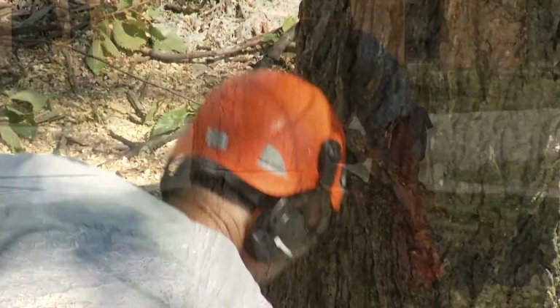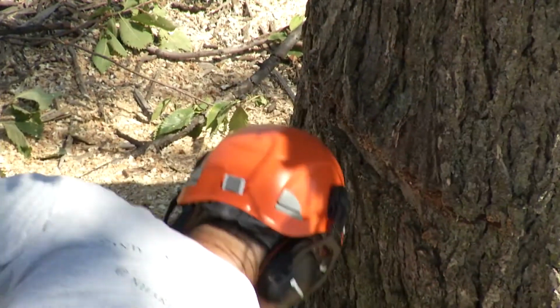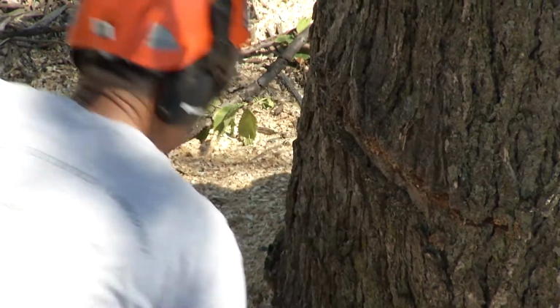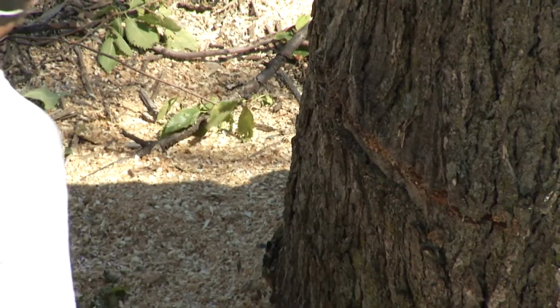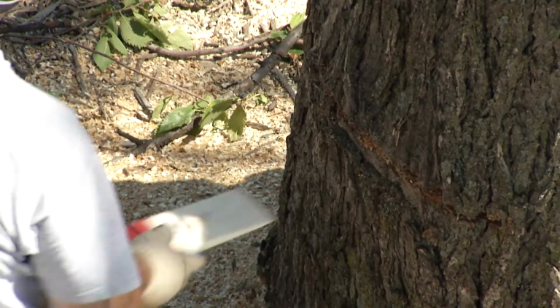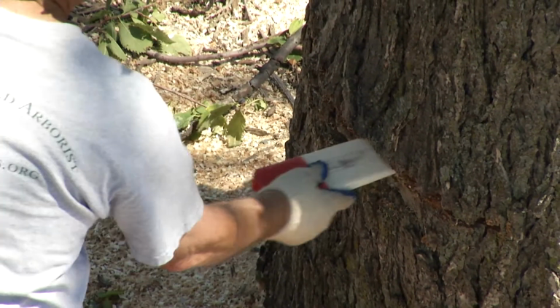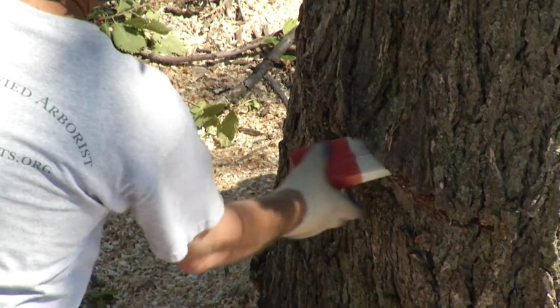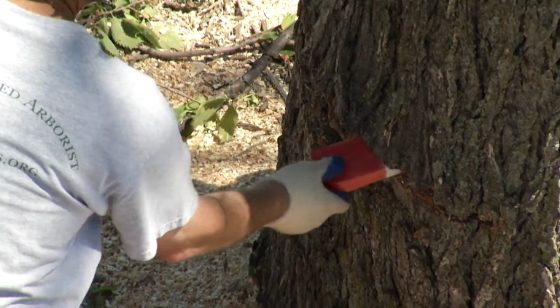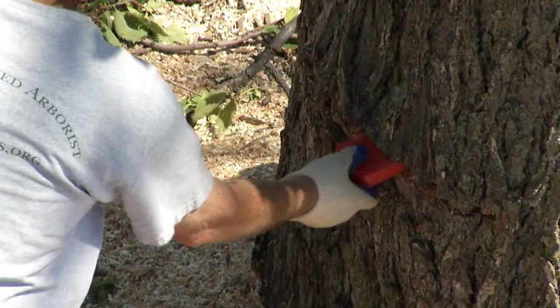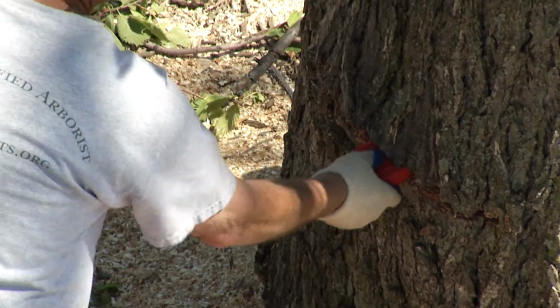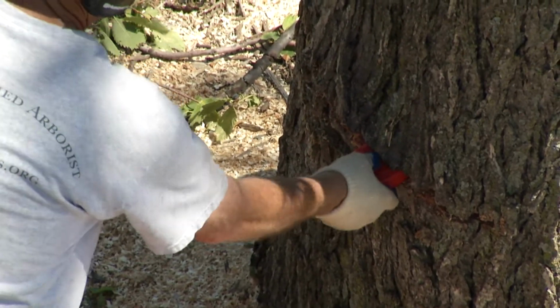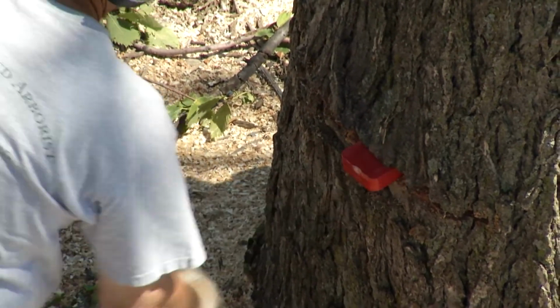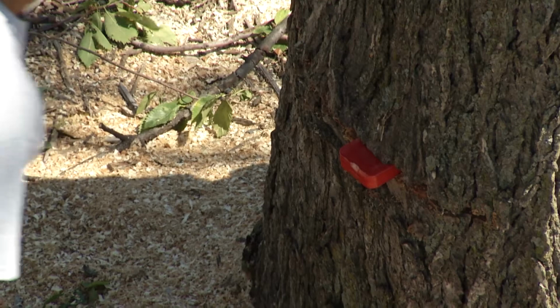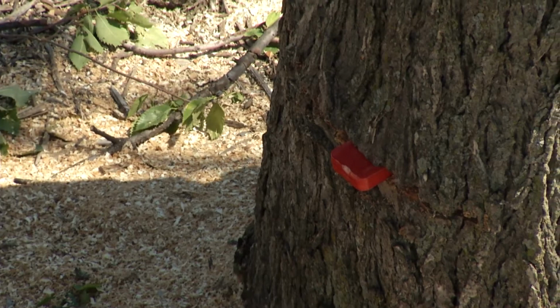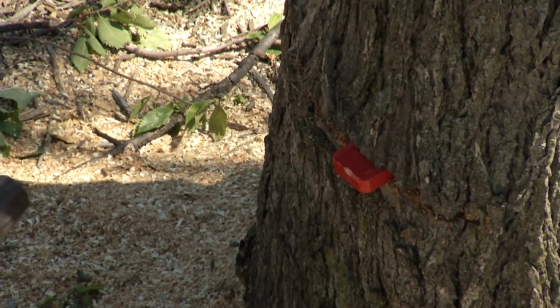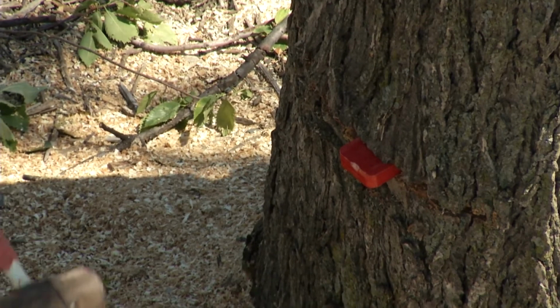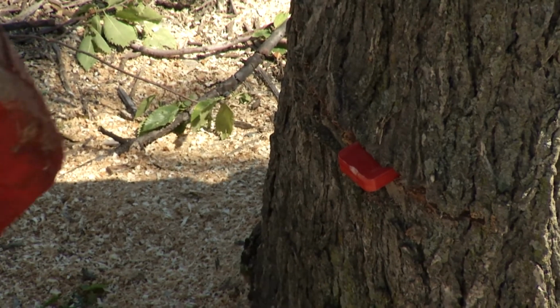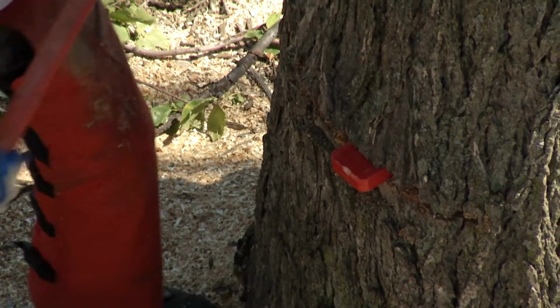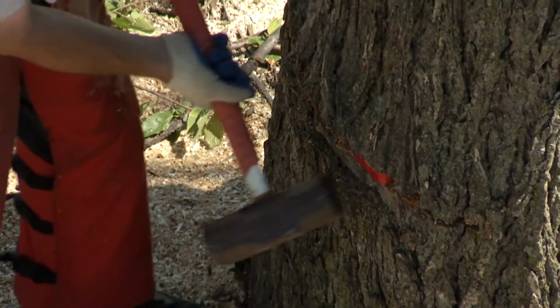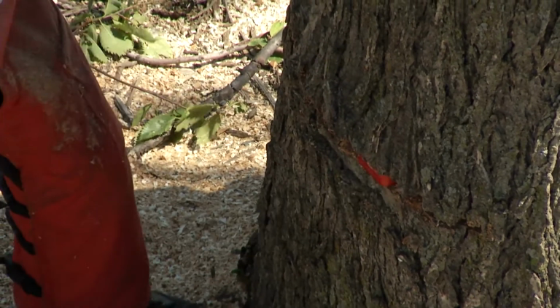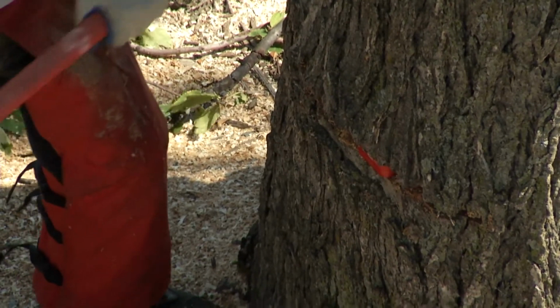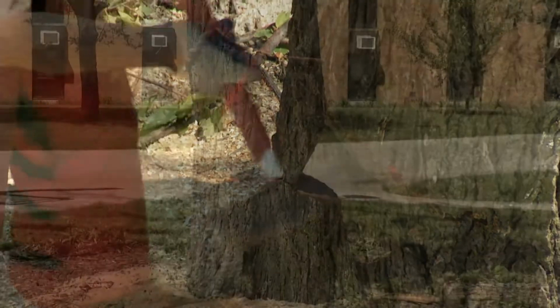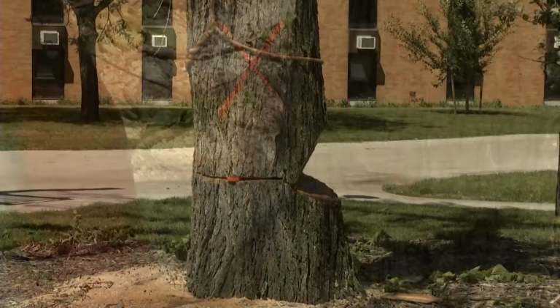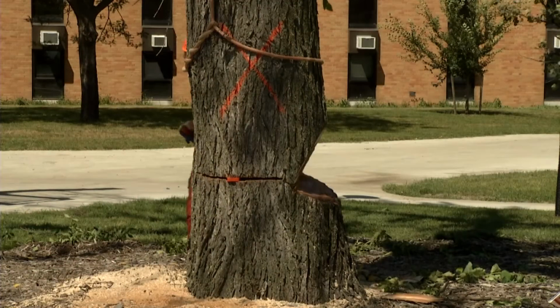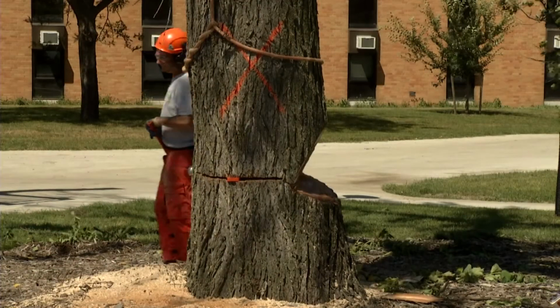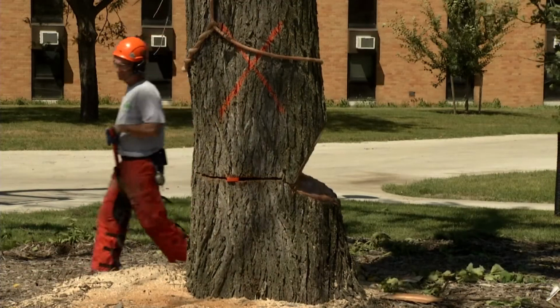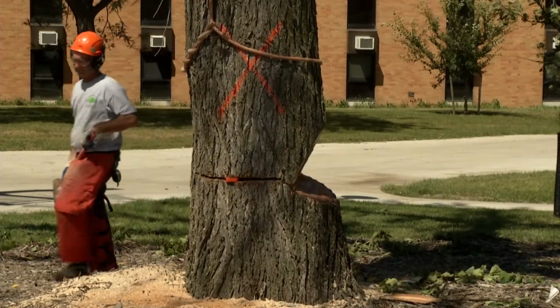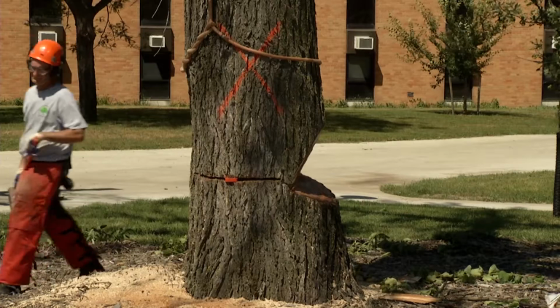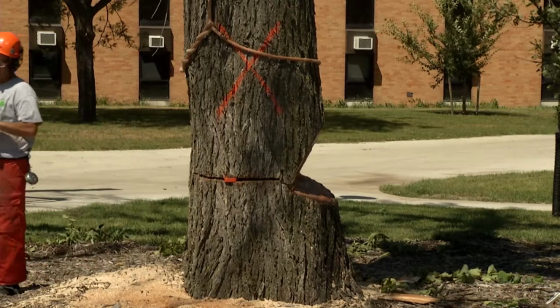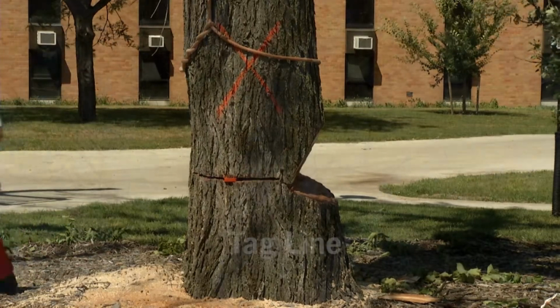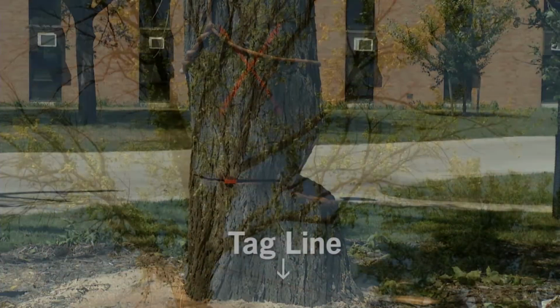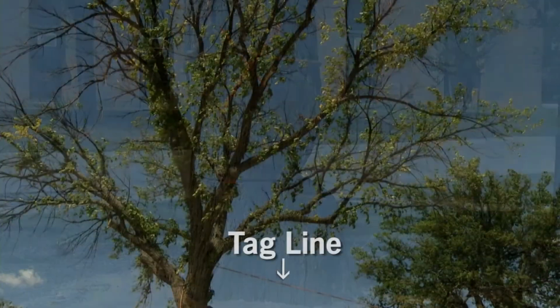A wedge should be used every time a tree is felled, as it aids in the control of the direction of fall. Once the back cut is made, a wedge should be used to complete the fell rather than continuing to cut with the chainsaw.